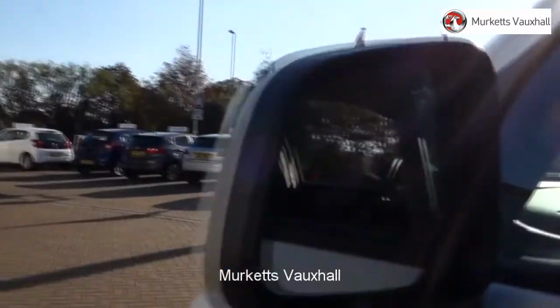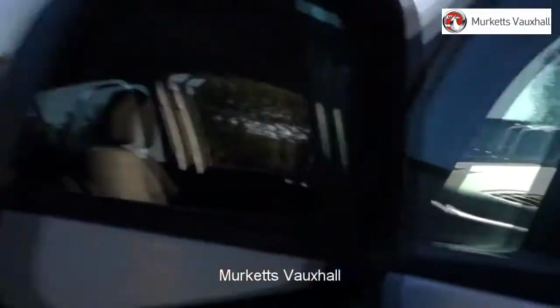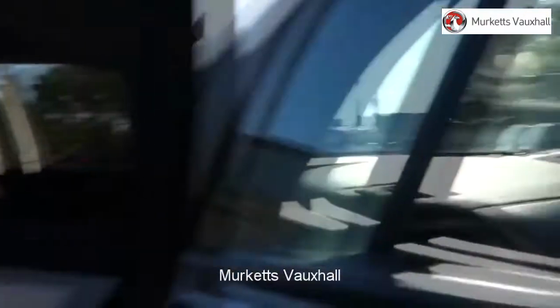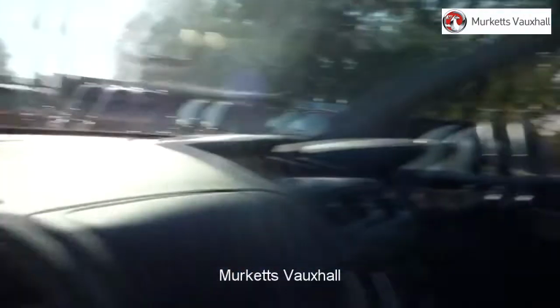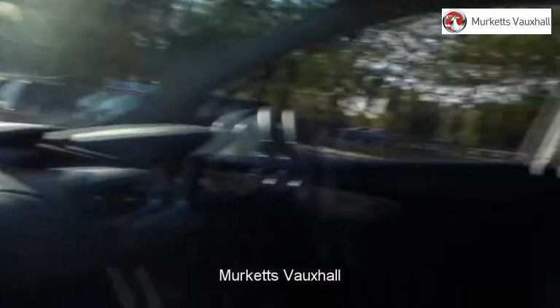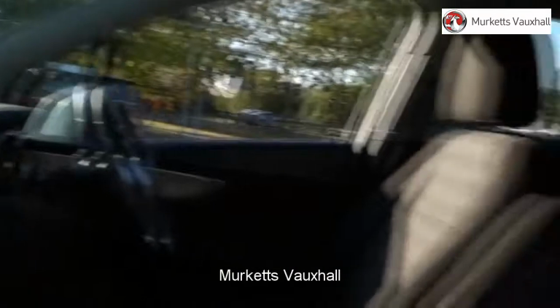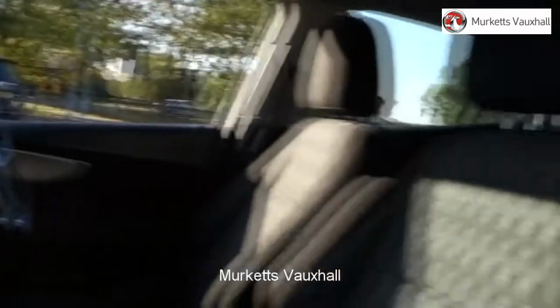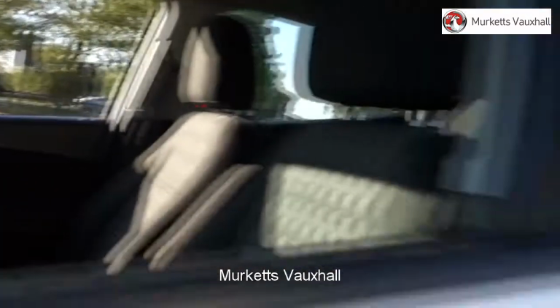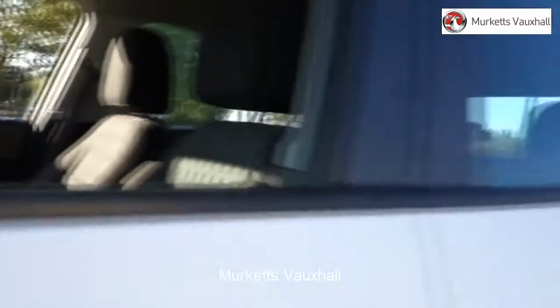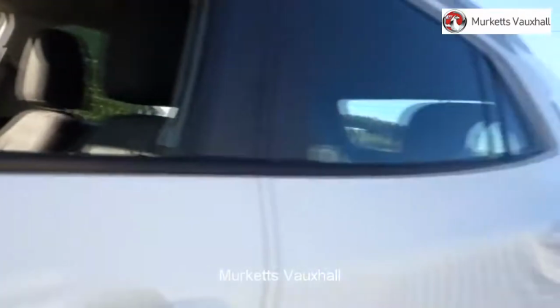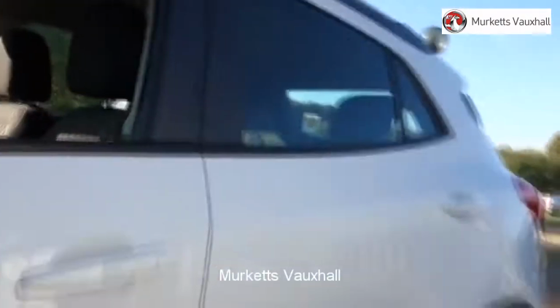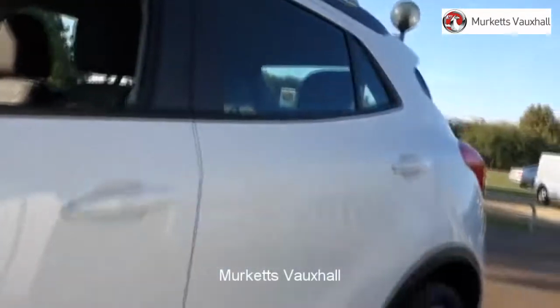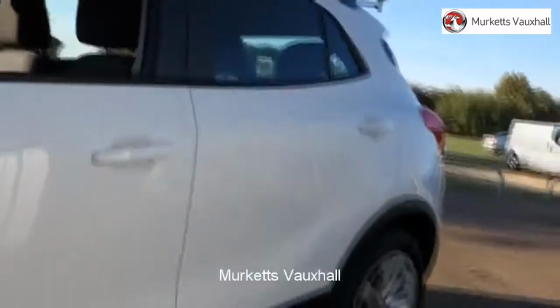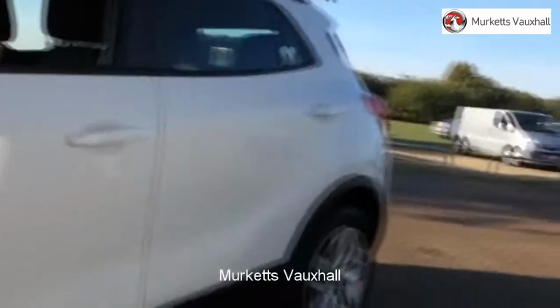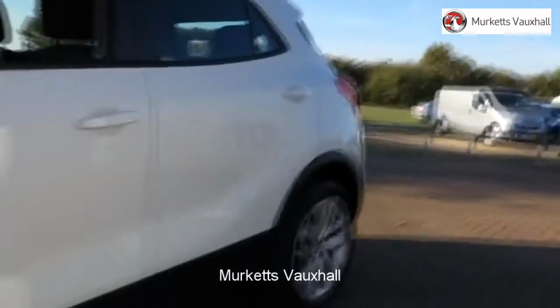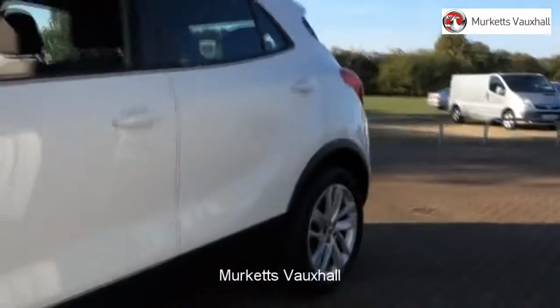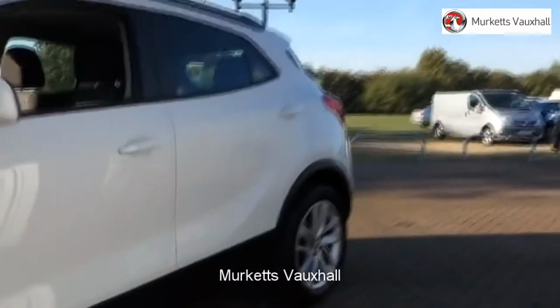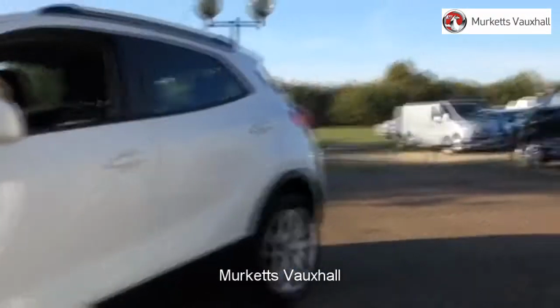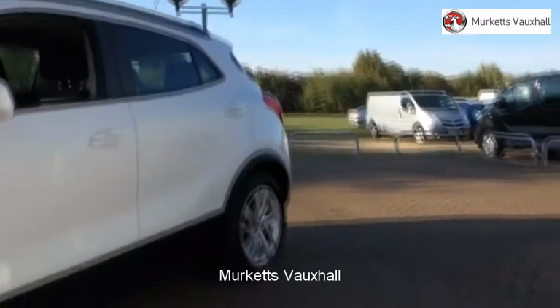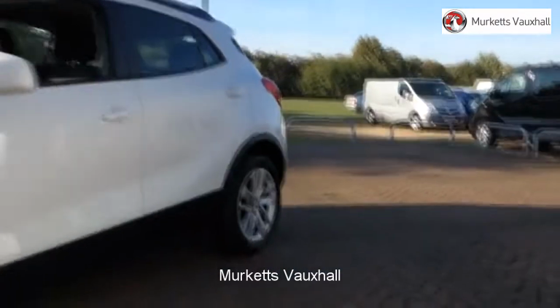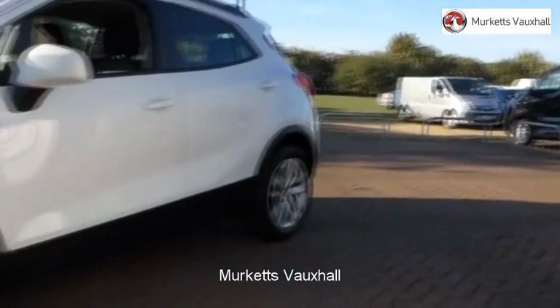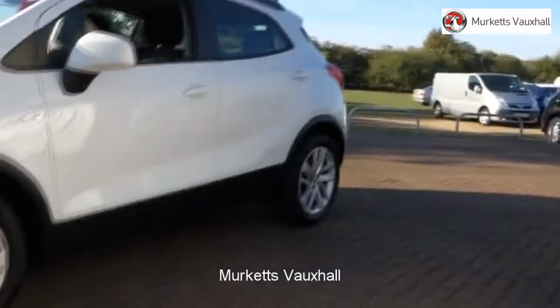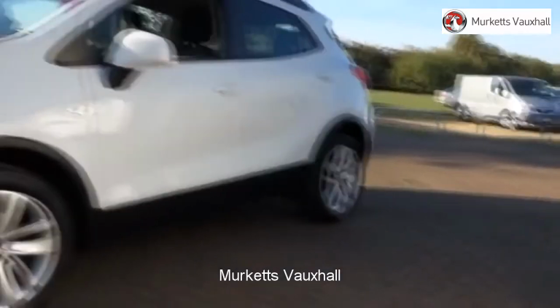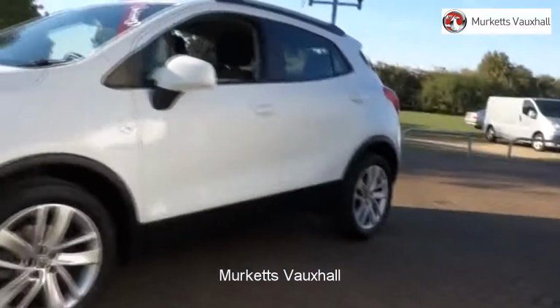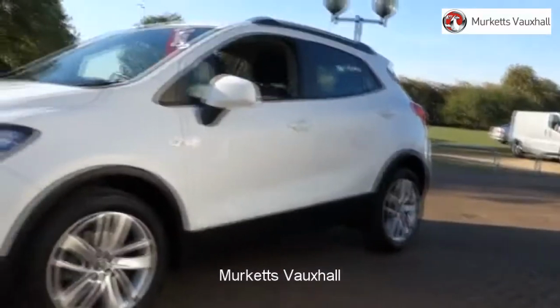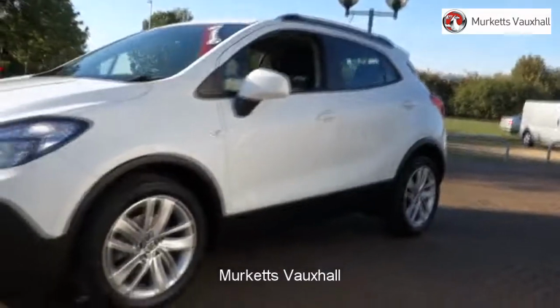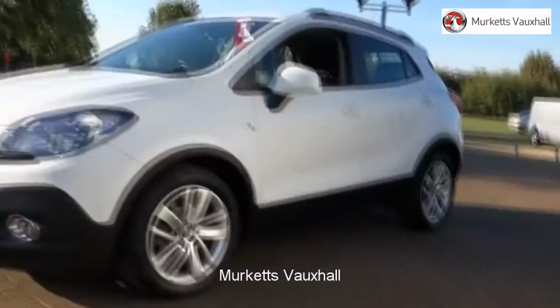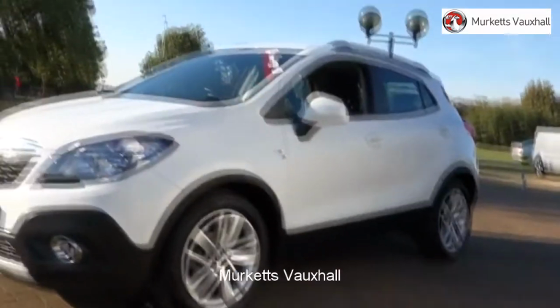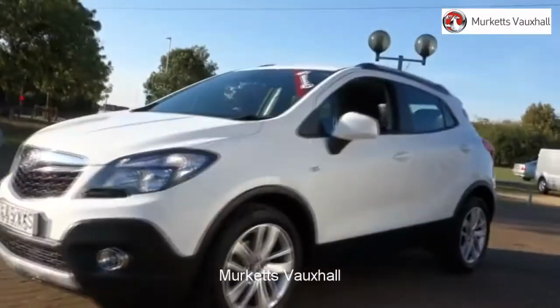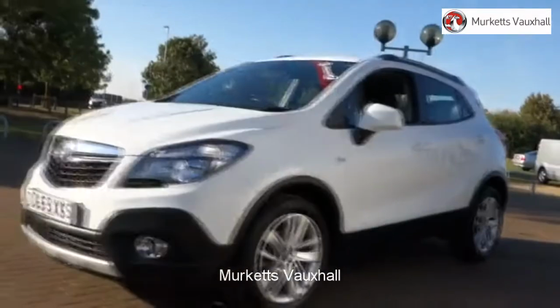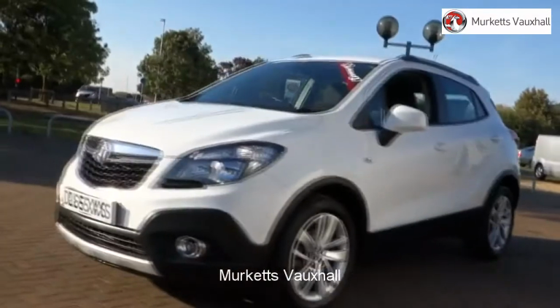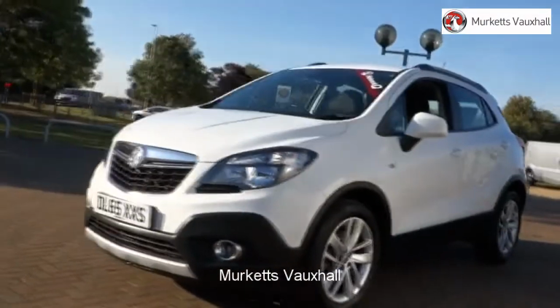Our sales team will tailor a finance package that suits your needs at very competitive rates. So please visit the website or call us on the number below. We look forward to hearing from you soon.